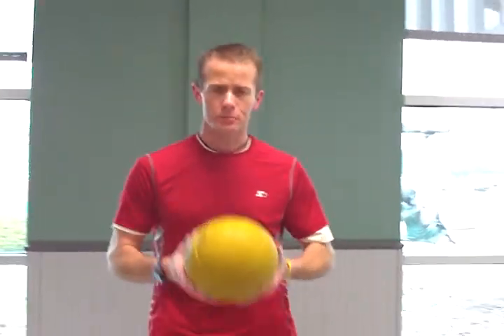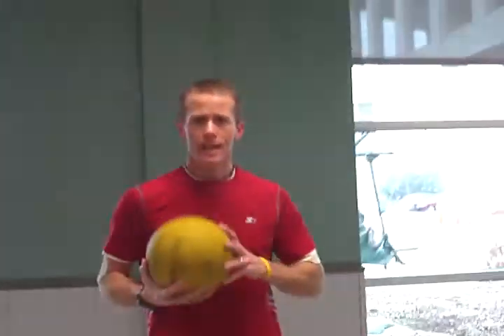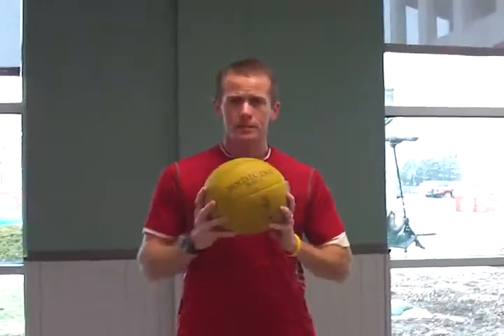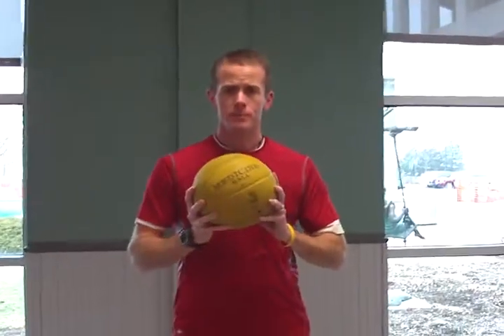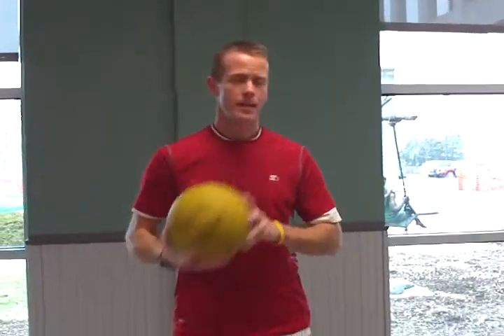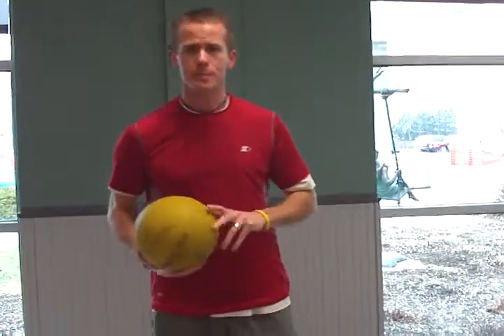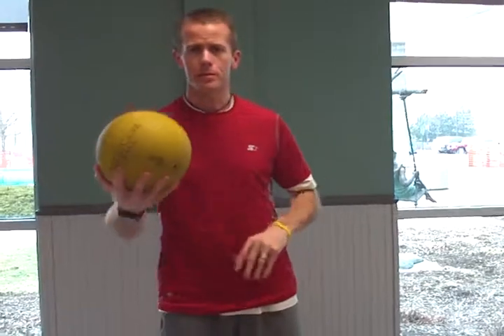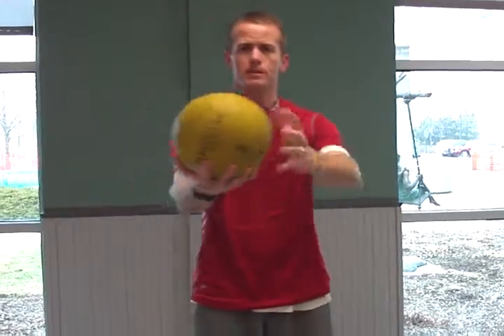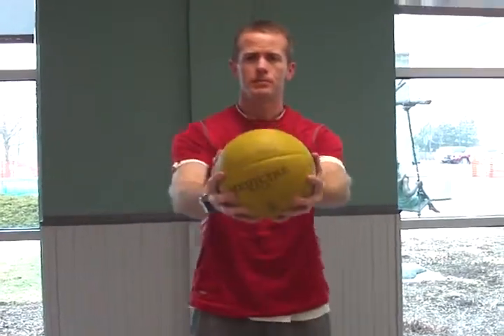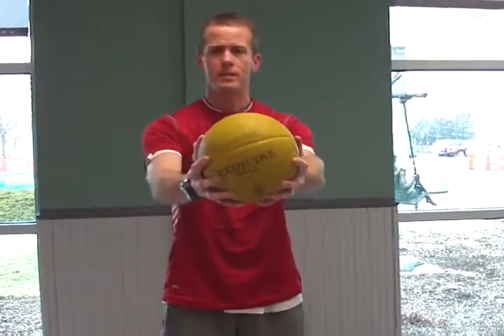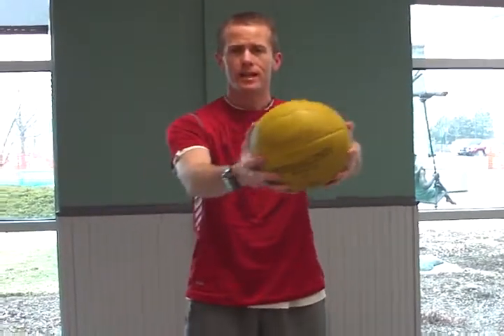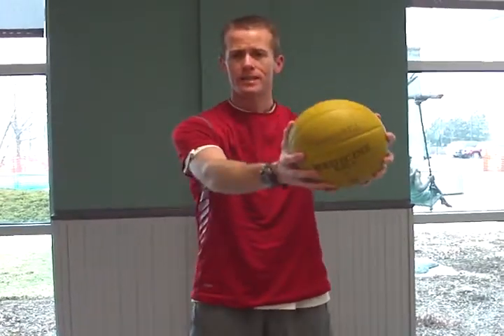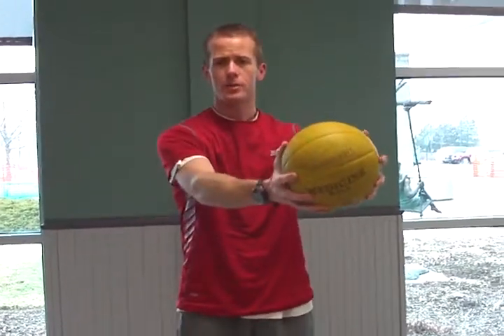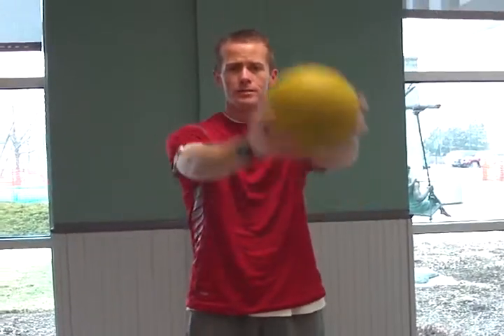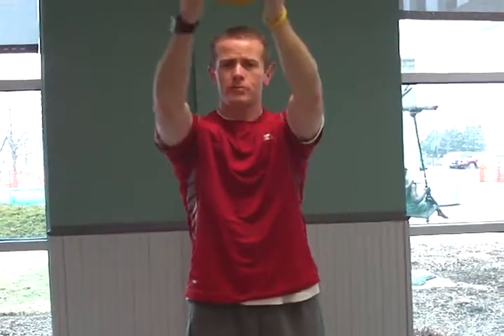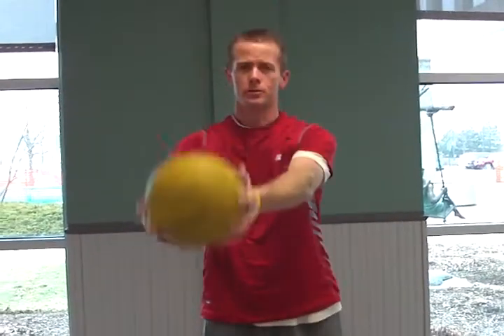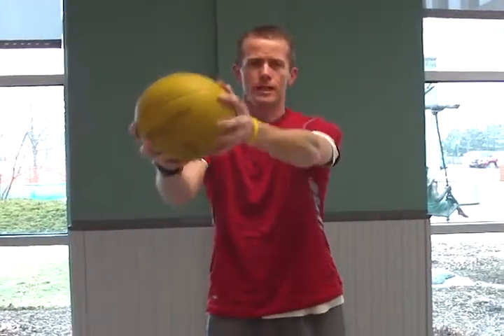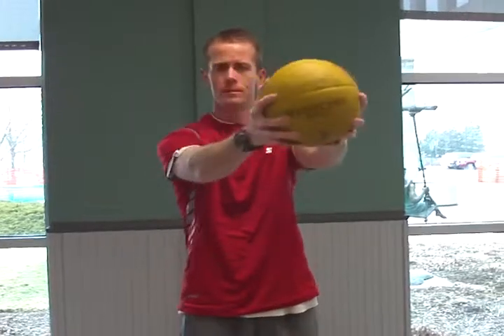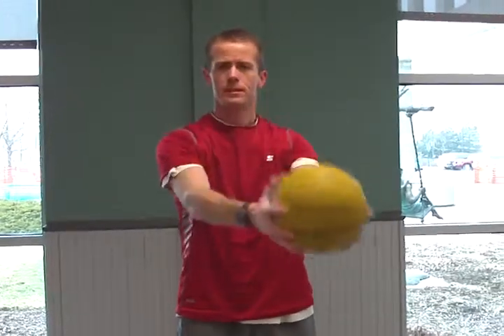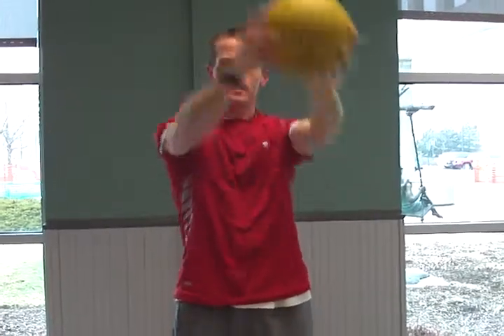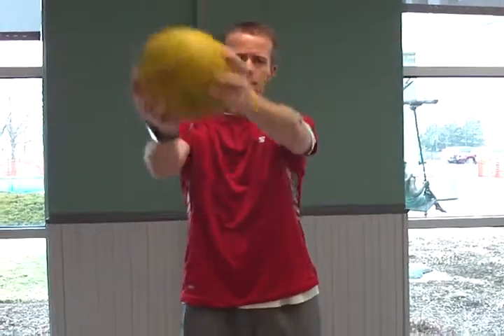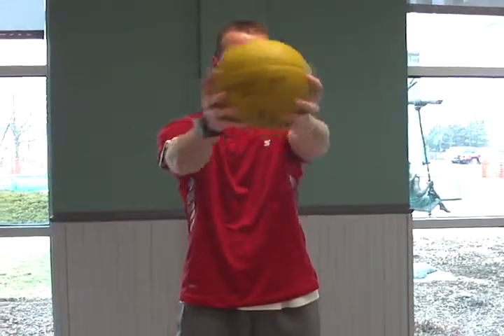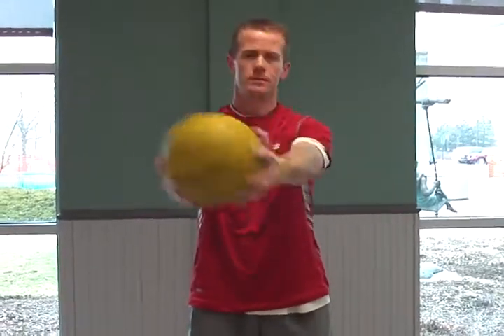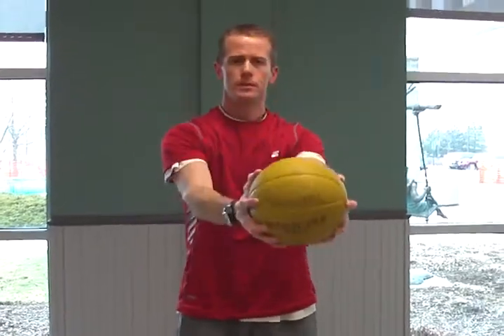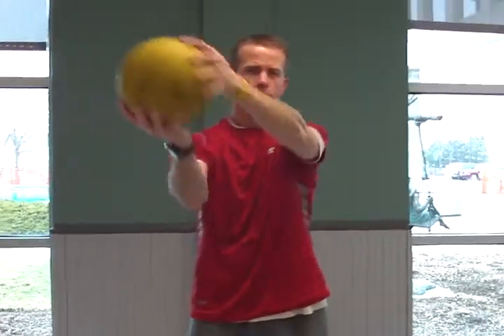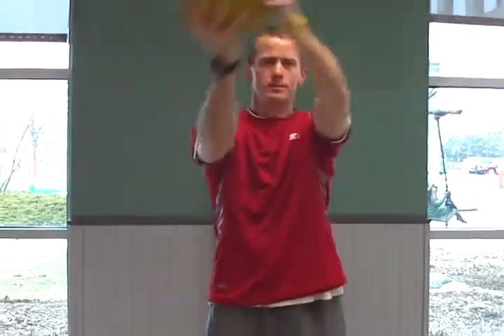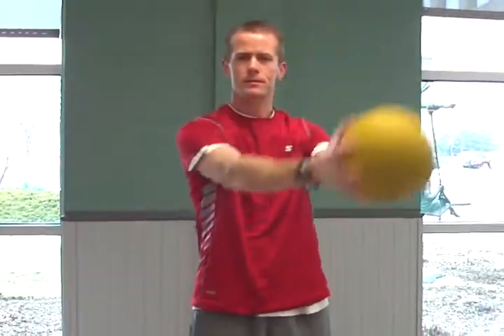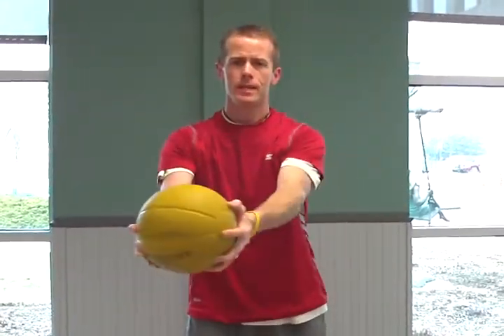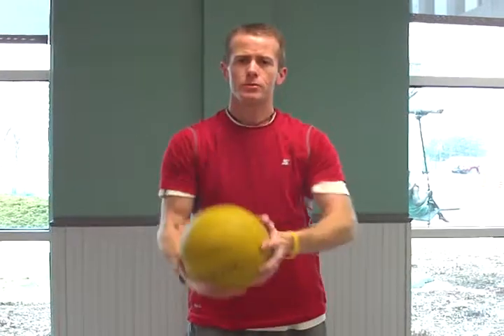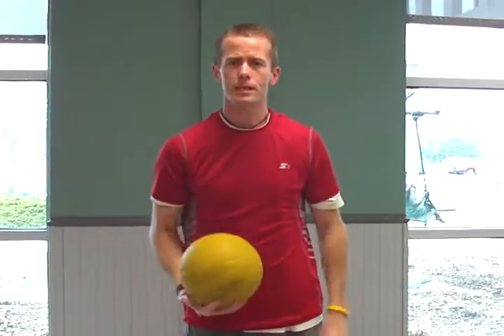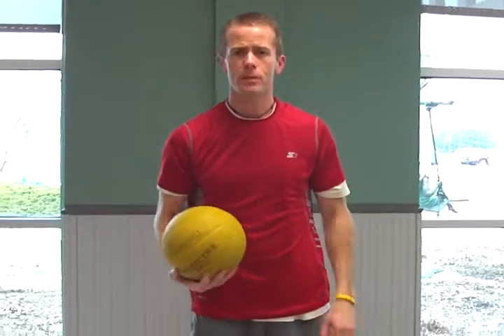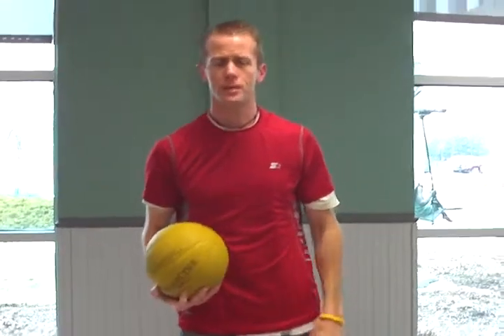For this one, I'm going to use a medicine ball, and very simply I'm going to hold this medicine ball in front of me, and in the air I'm going to draw the alphabet — so I'm drawing an A, drawing a B, drawing a C, and on through the rest of the alphabet all the way through Z.